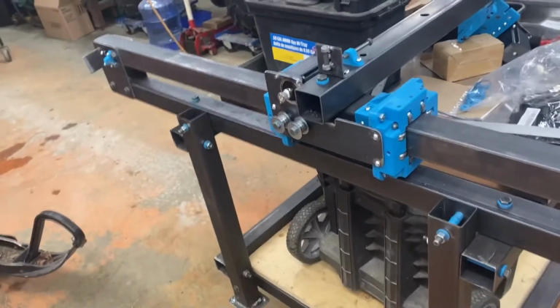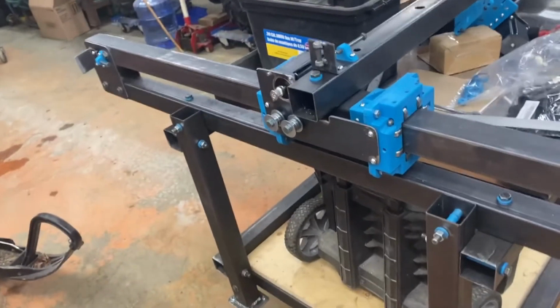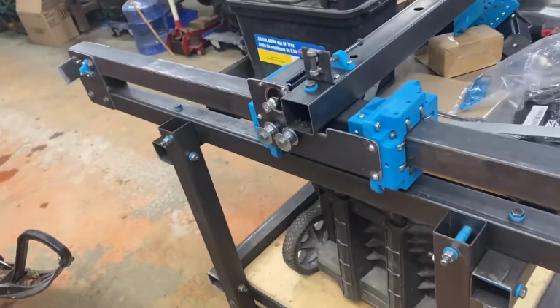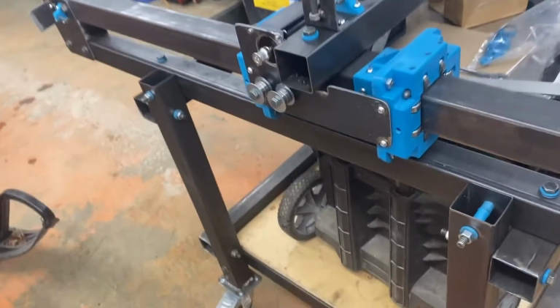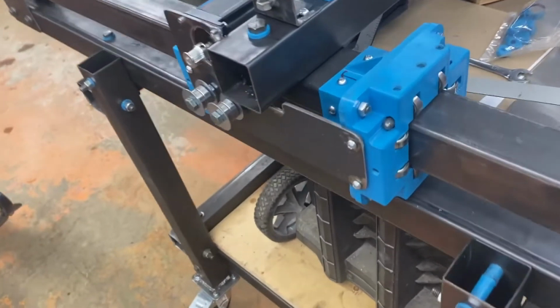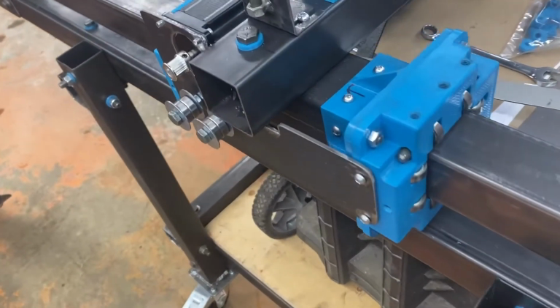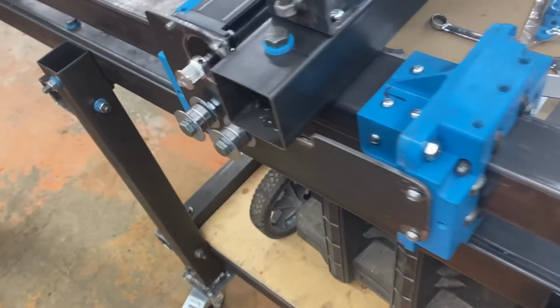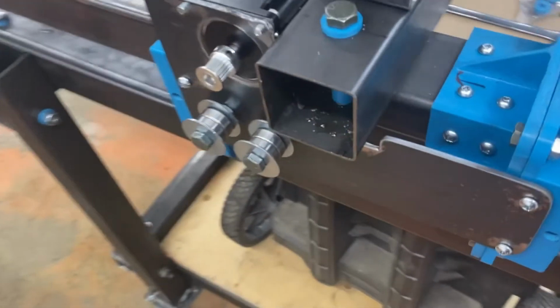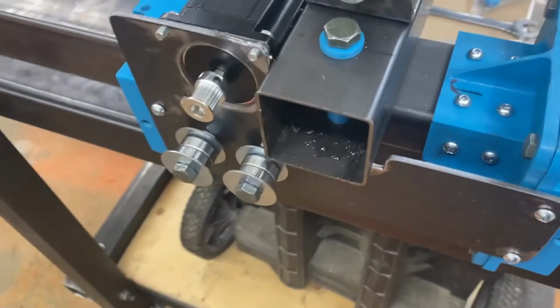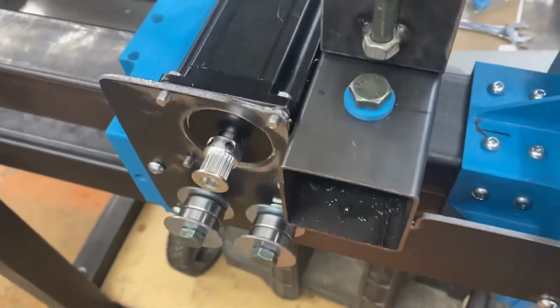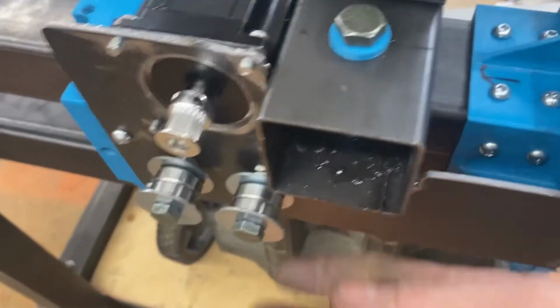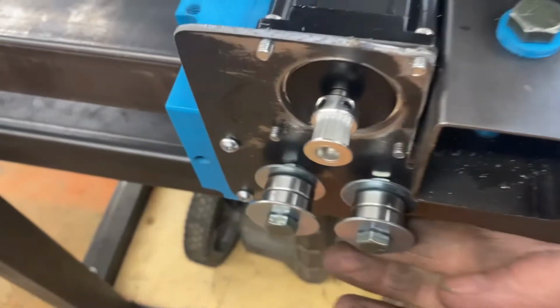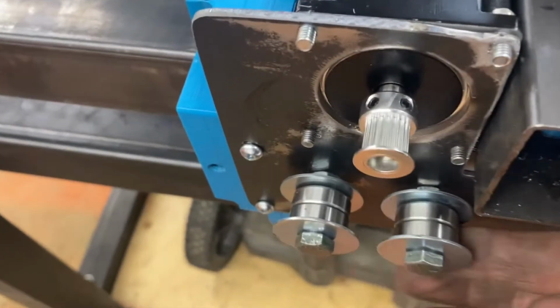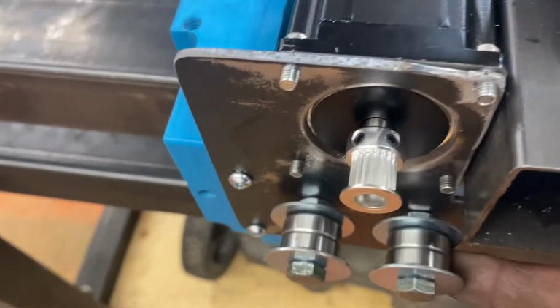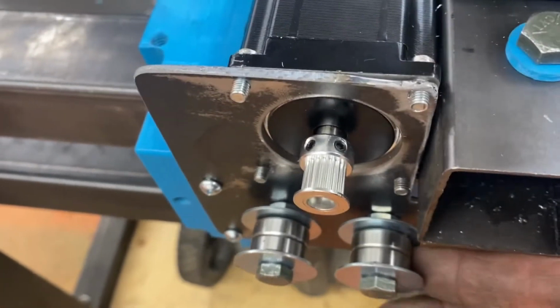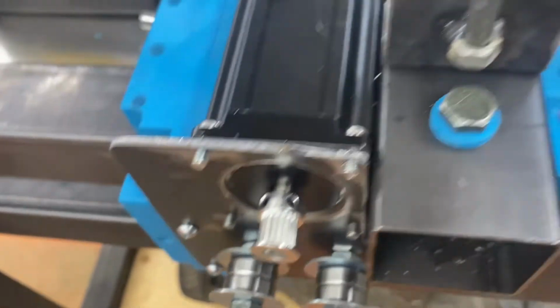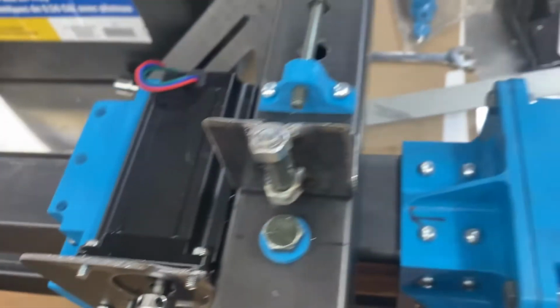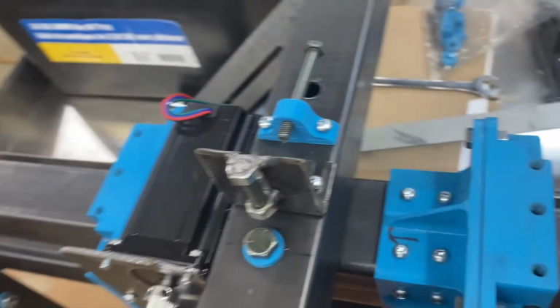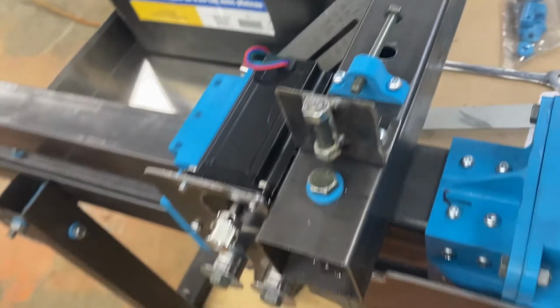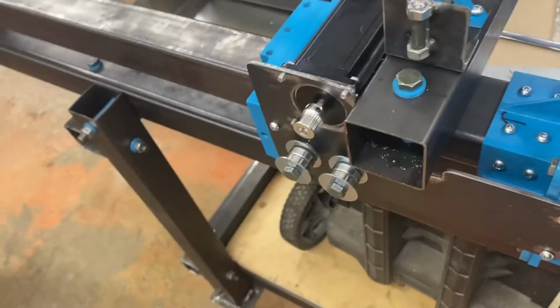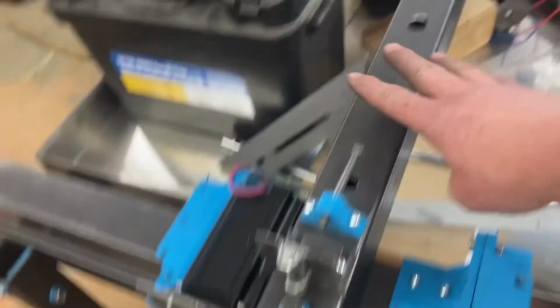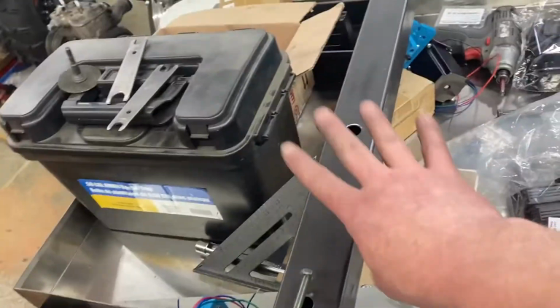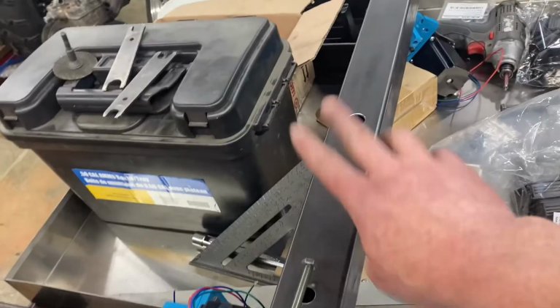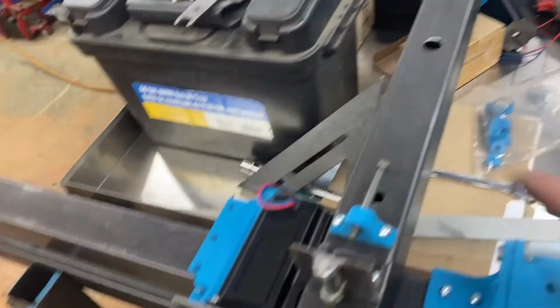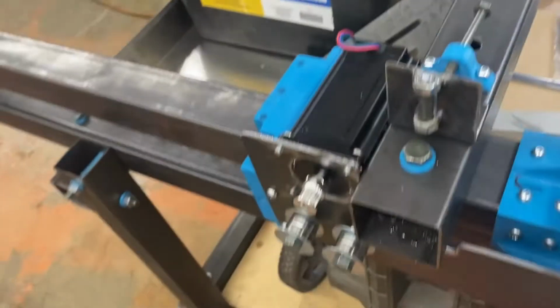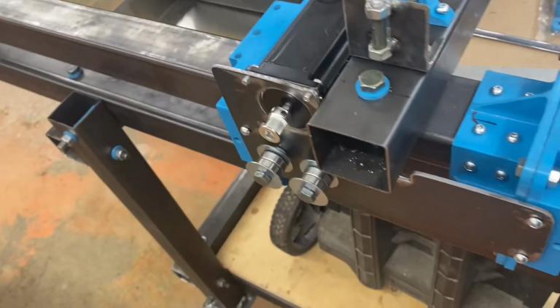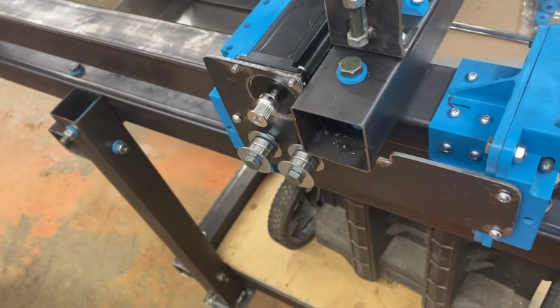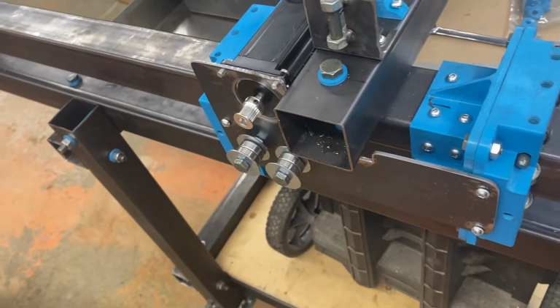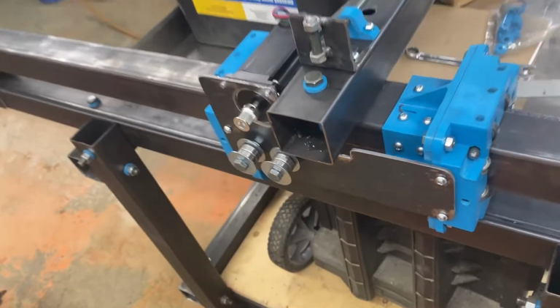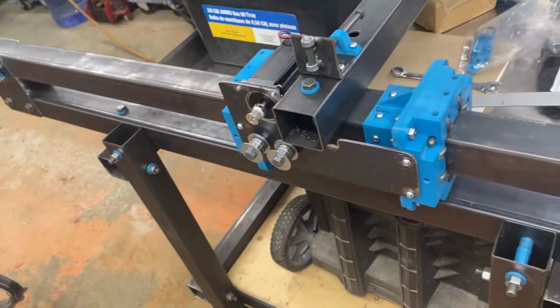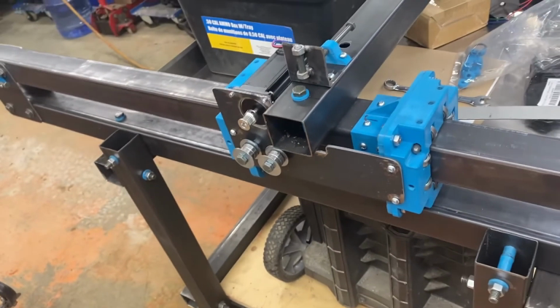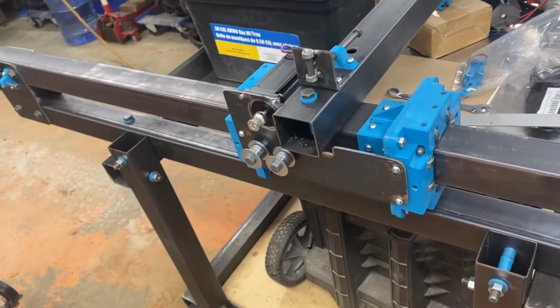So I went and assembled those — I guess you call them idlers — on here, just assuming they were going to be the same as this axis here. Well, don't assume, because I put those on there wrong. I need to fix that.